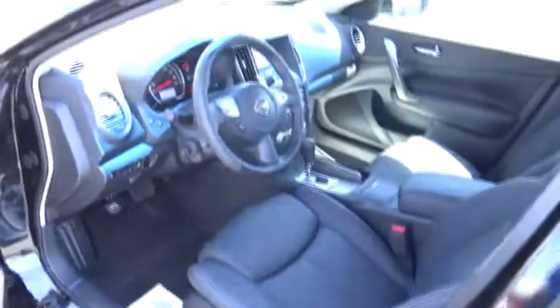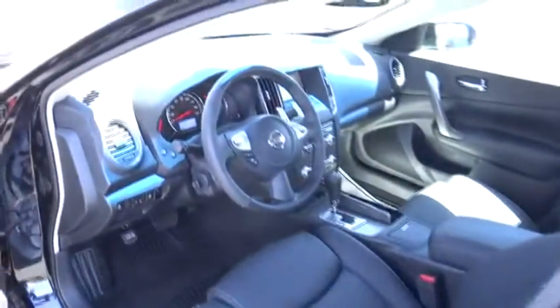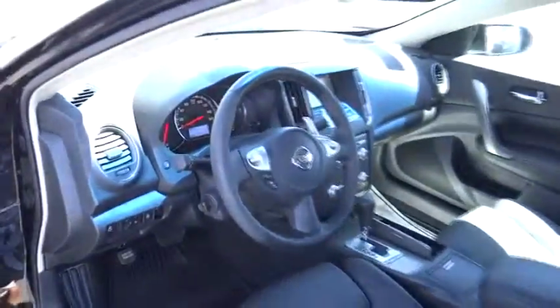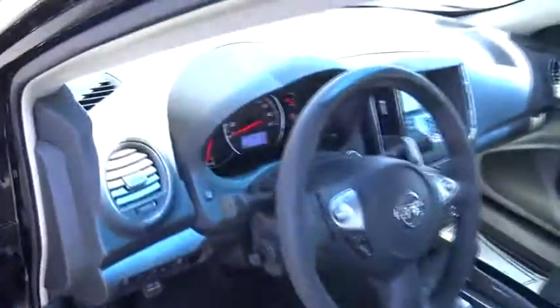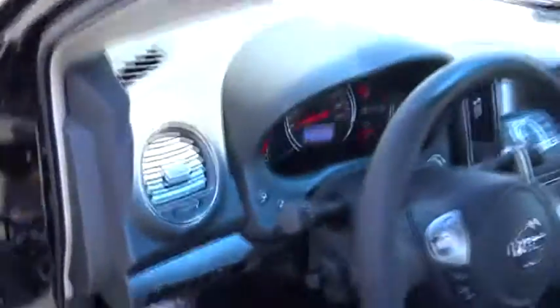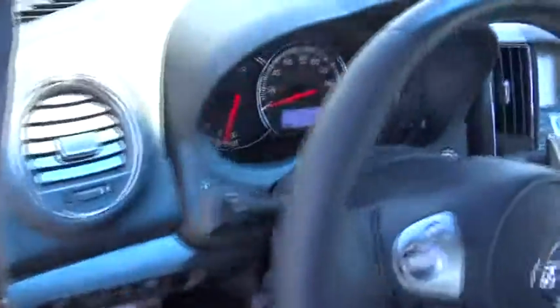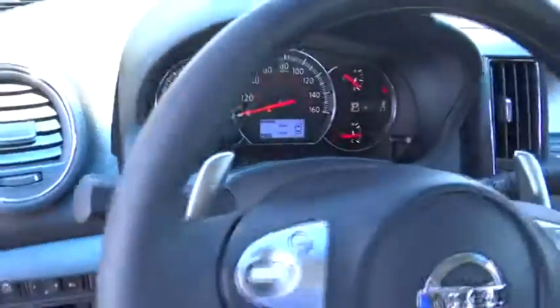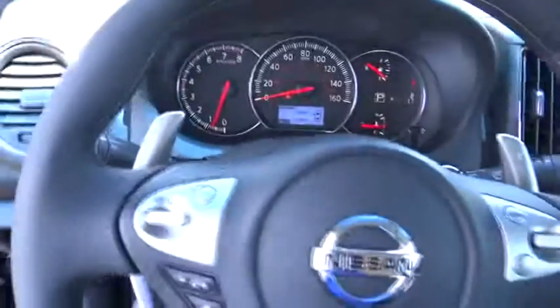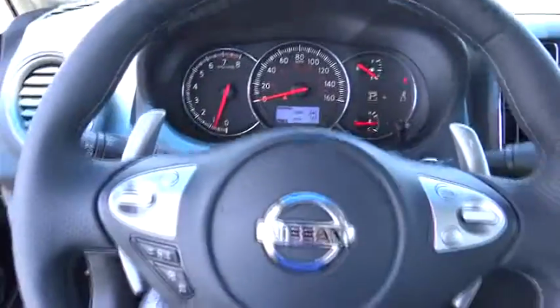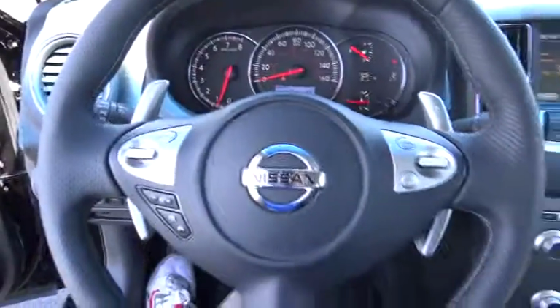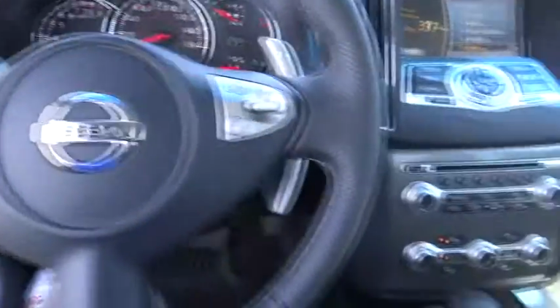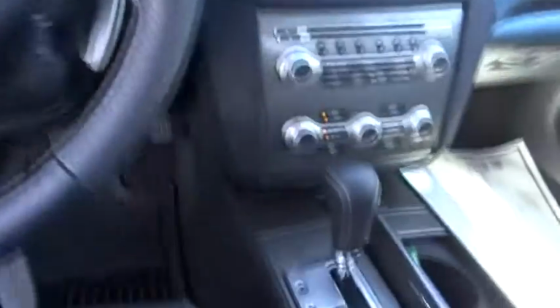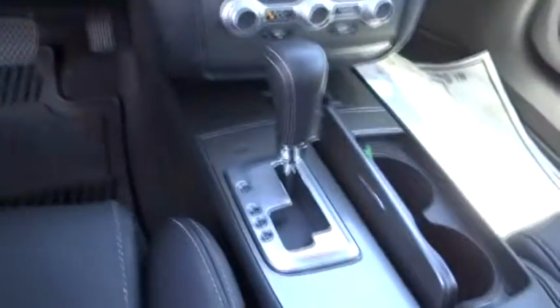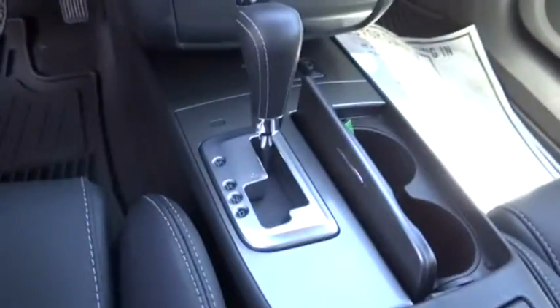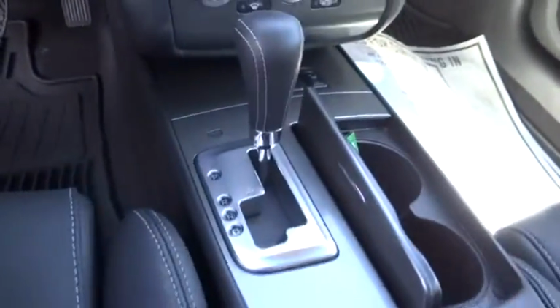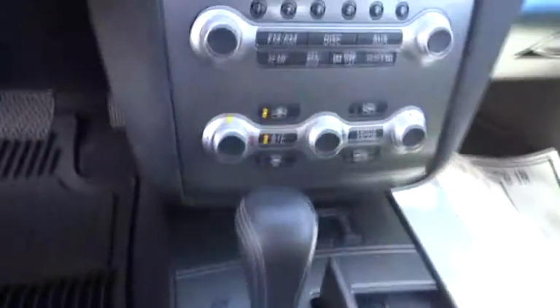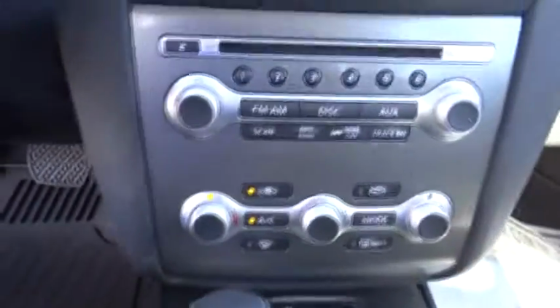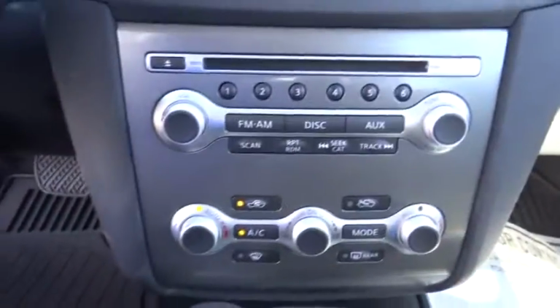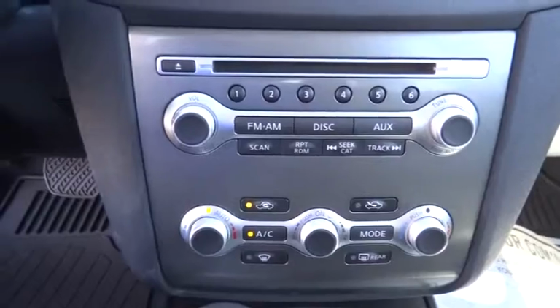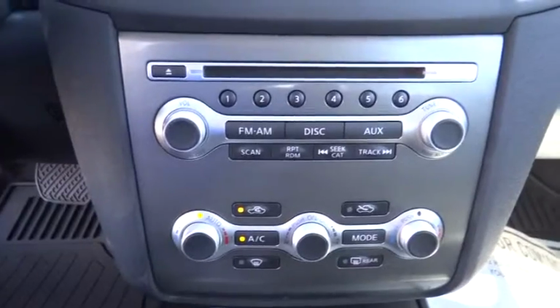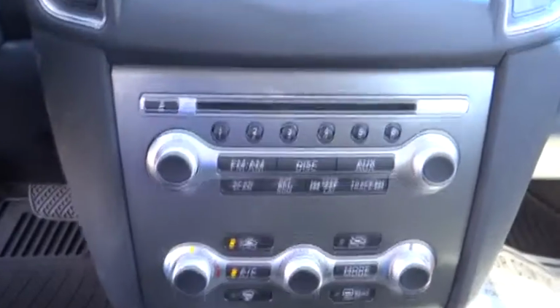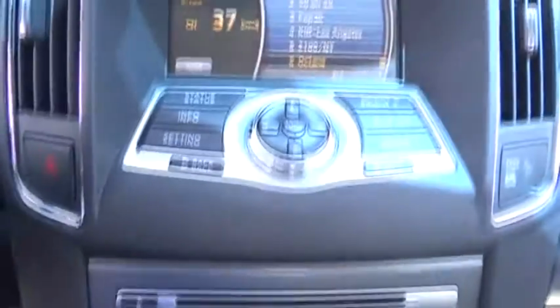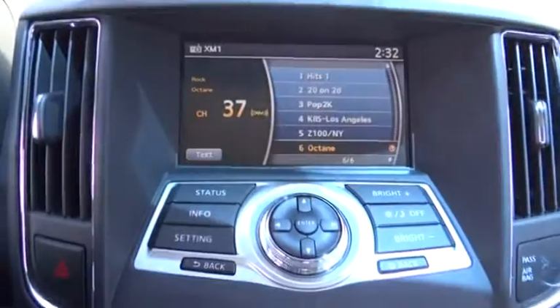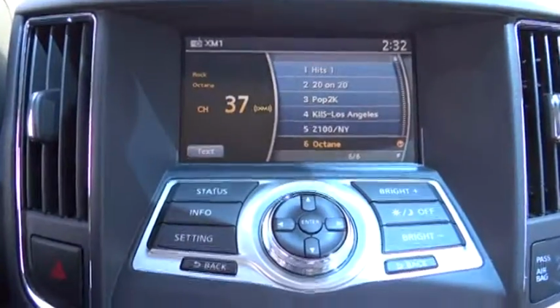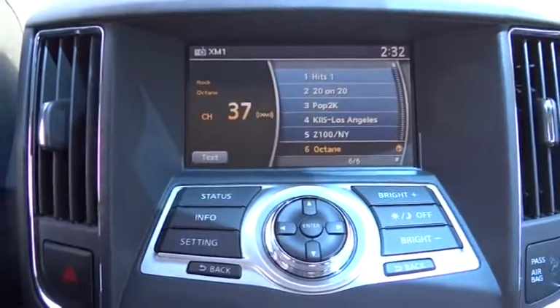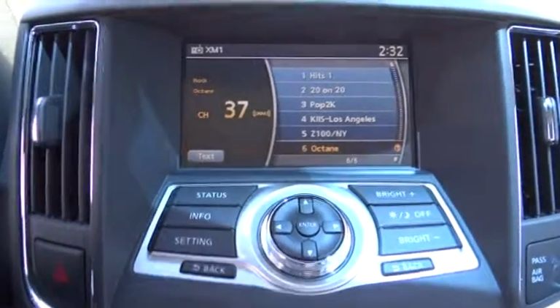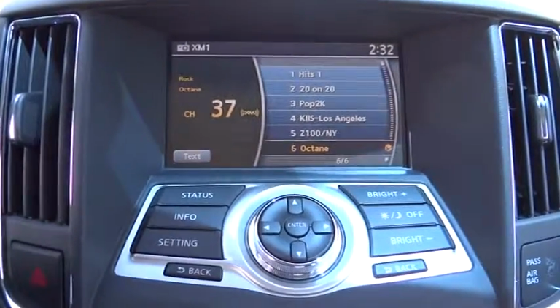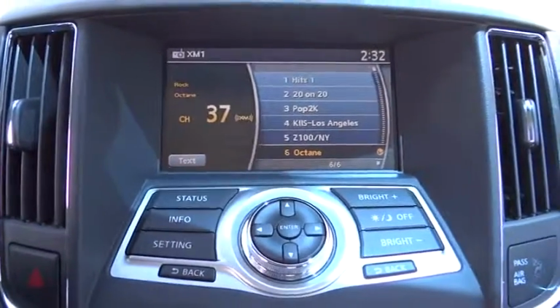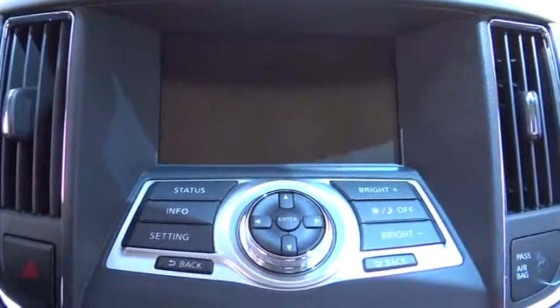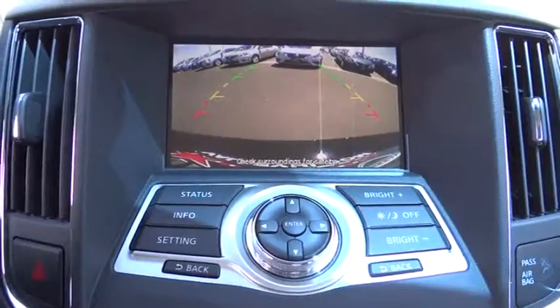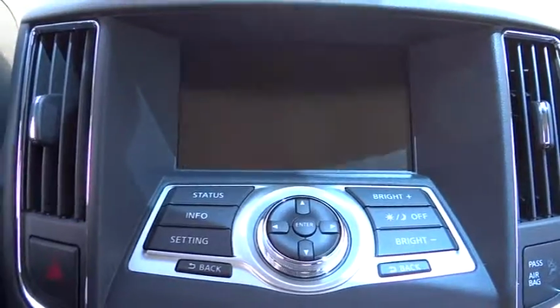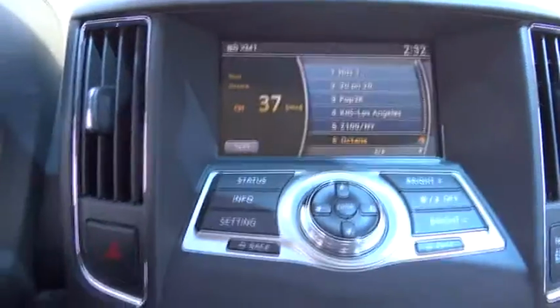Auto-dimming rearview mirror, PPO, keyless entry, cruise control, climate control, universal garage door opener, rear defrost, AM-FM stereo radio, FWD, fog lamps, MP3 player, bucket seats.